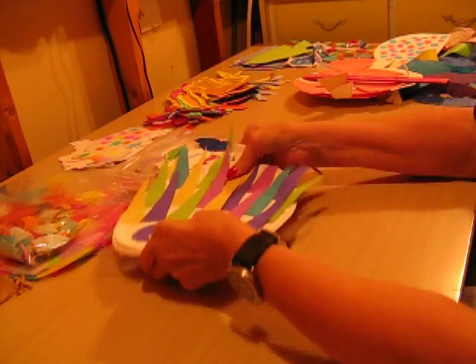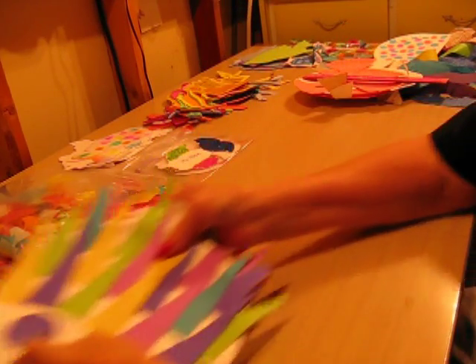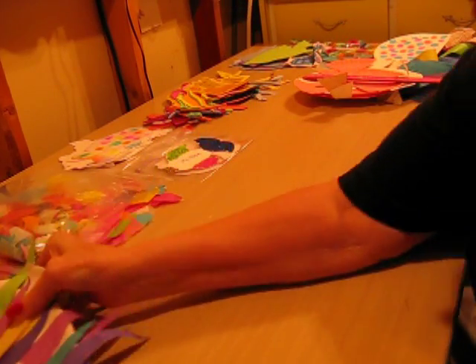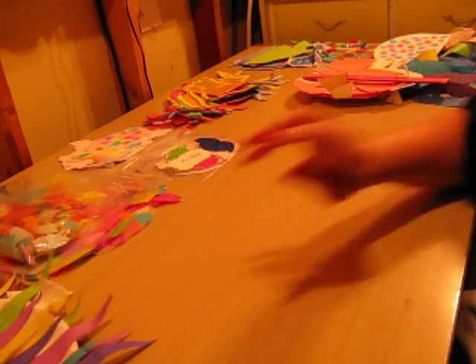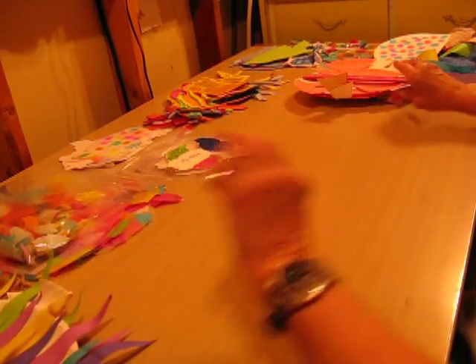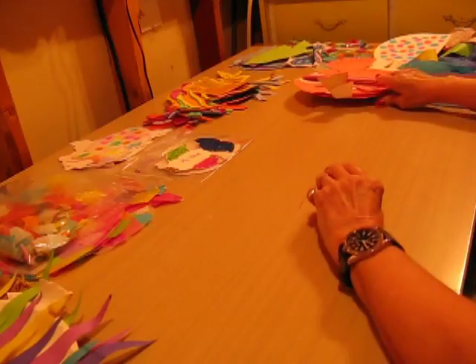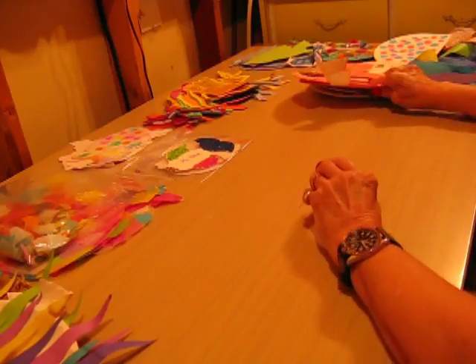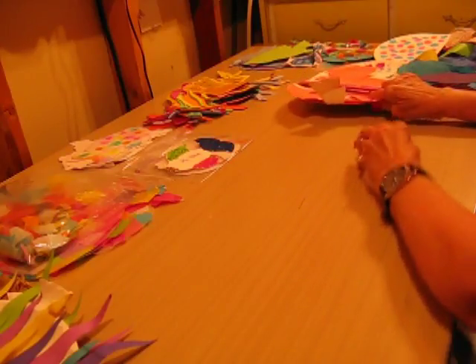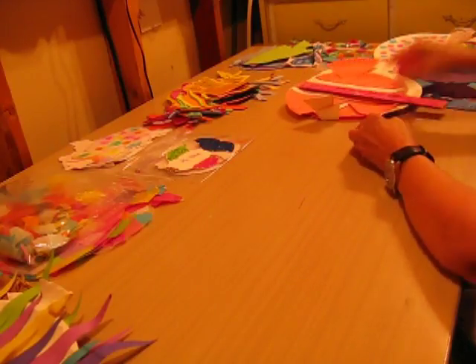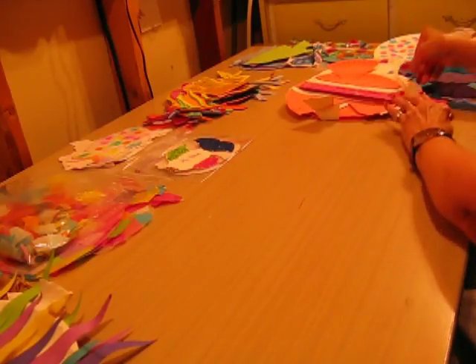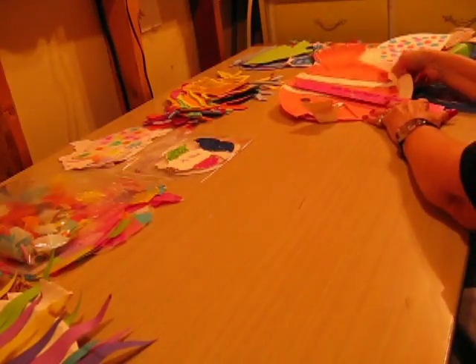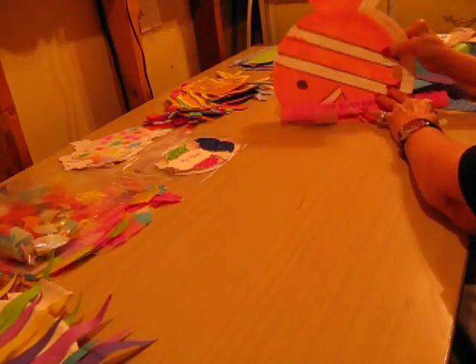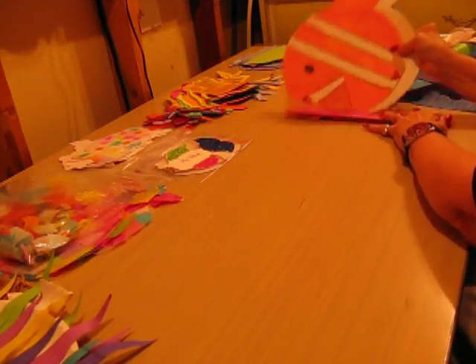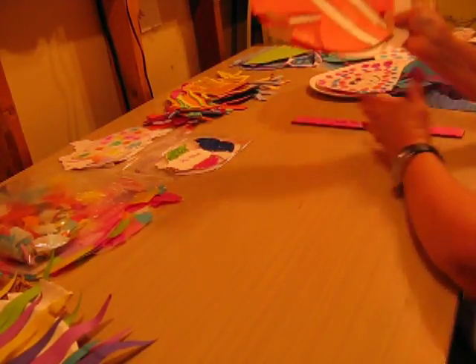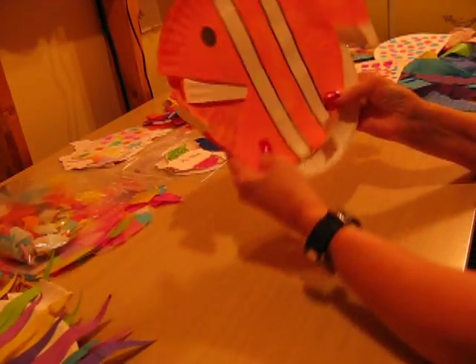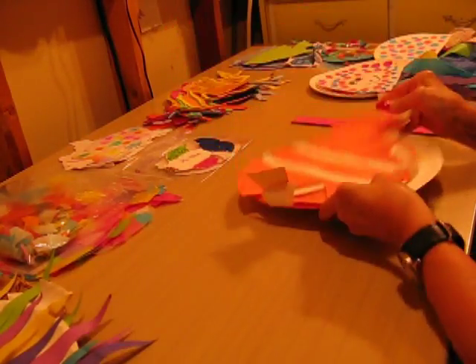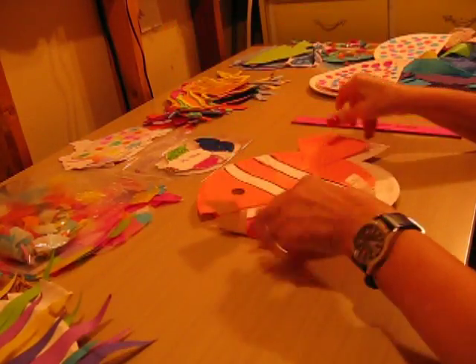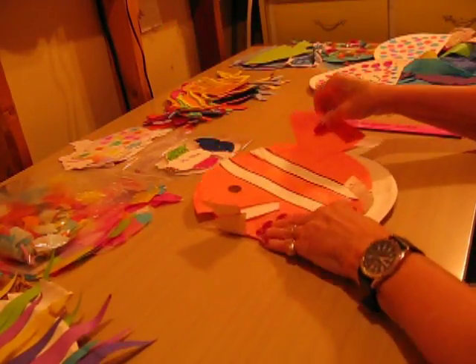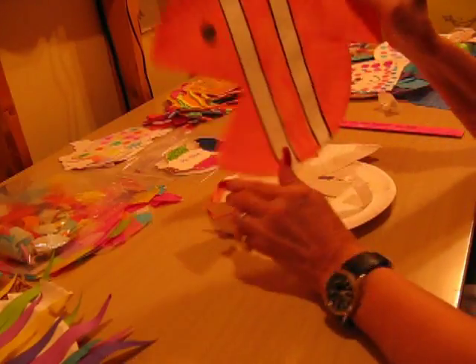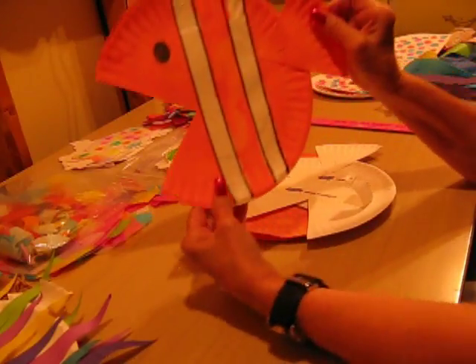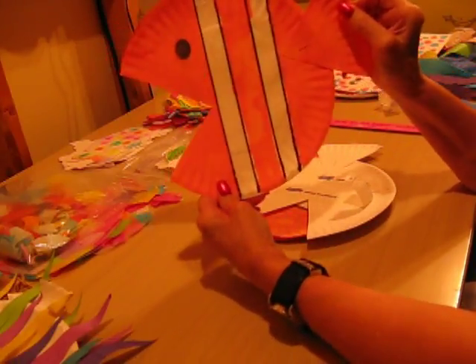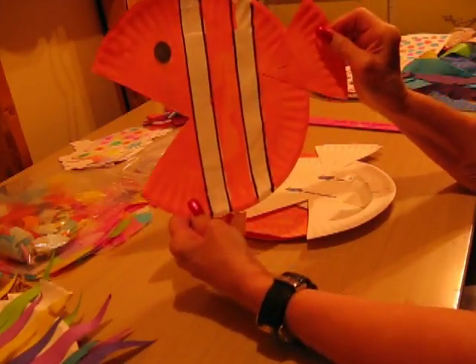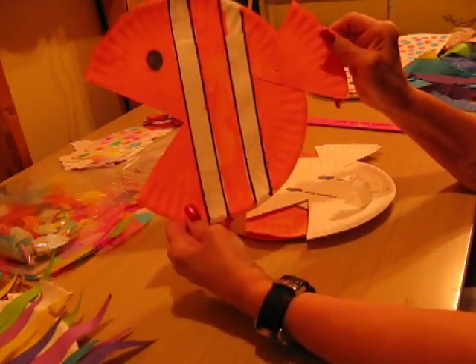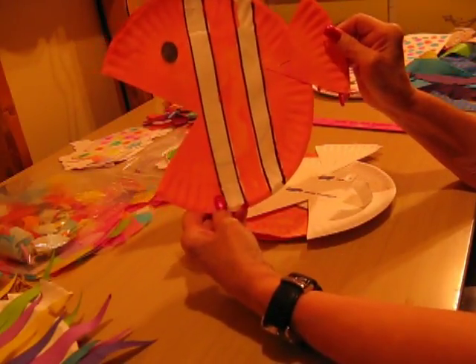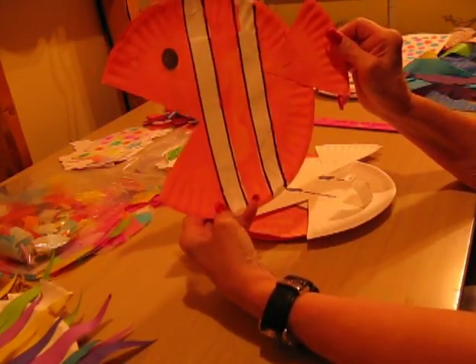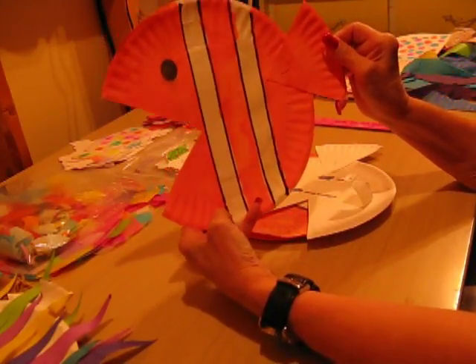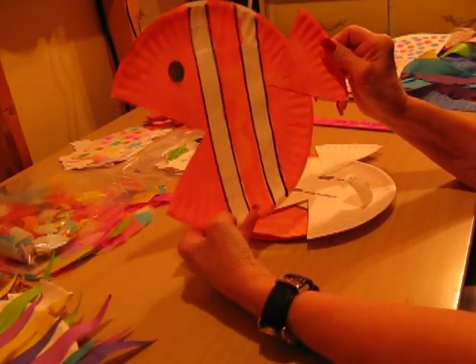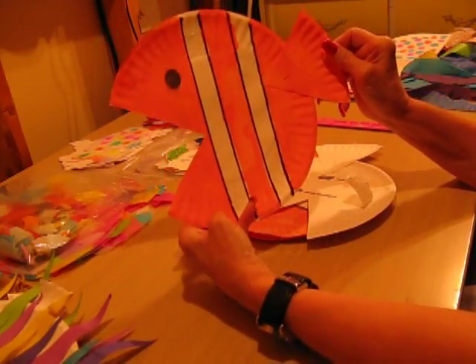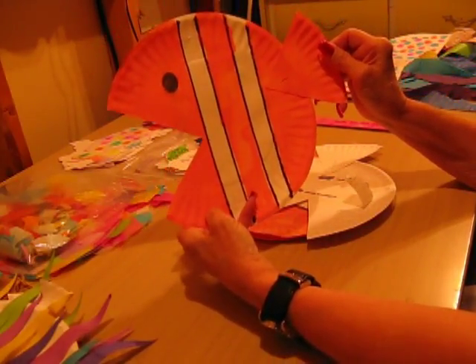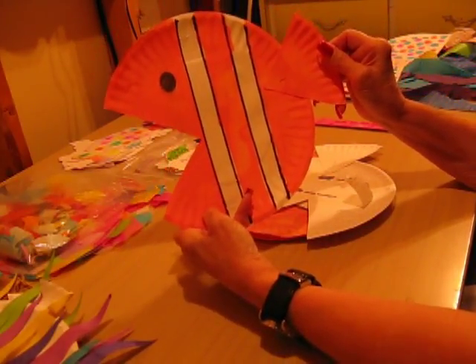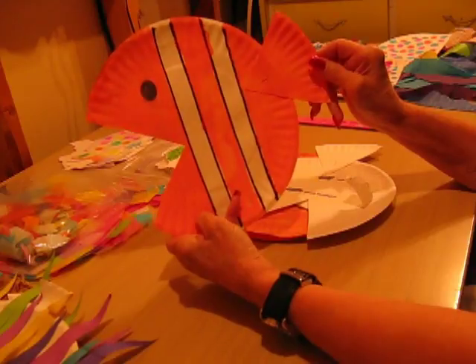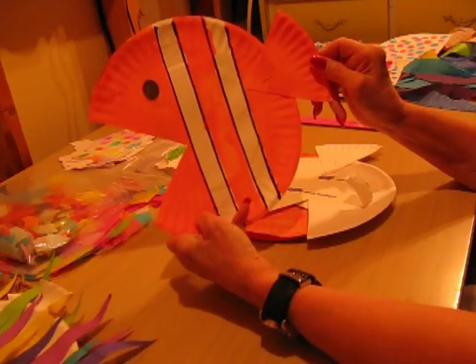The next paper plate fish that we have is one of my favorites. It's called my Nemo fish. I call it Nemo because it's a clown fish like the movie Nemo. And this is what it looks like when it's finished.